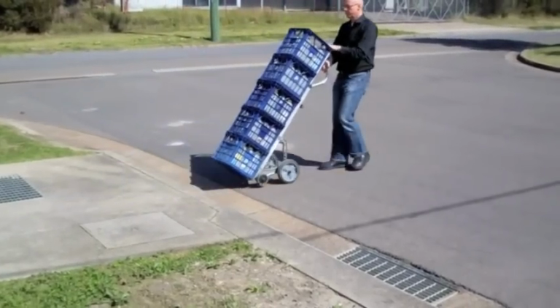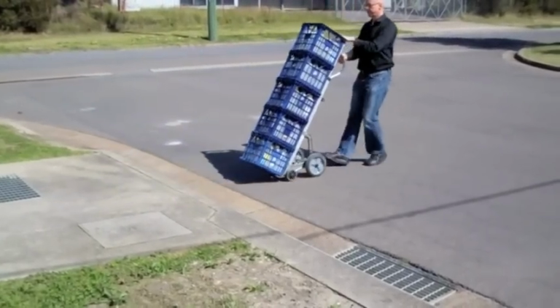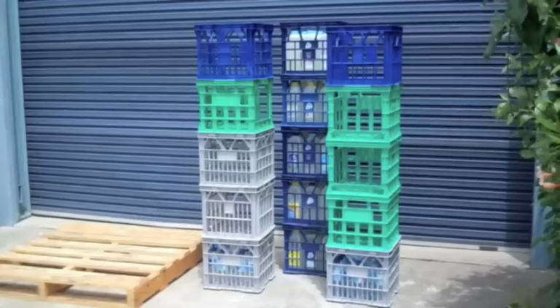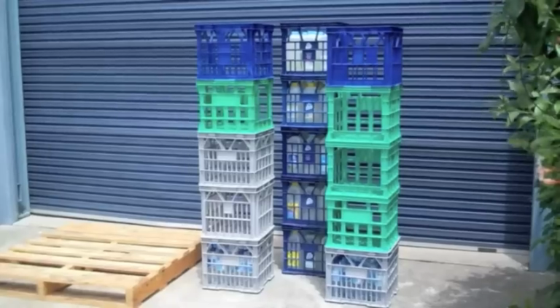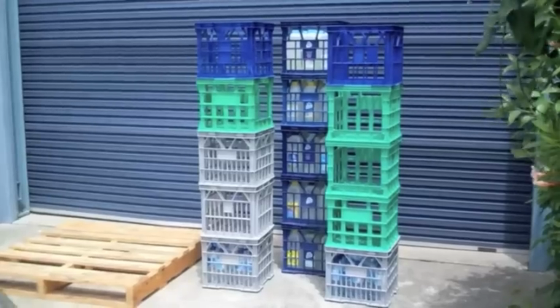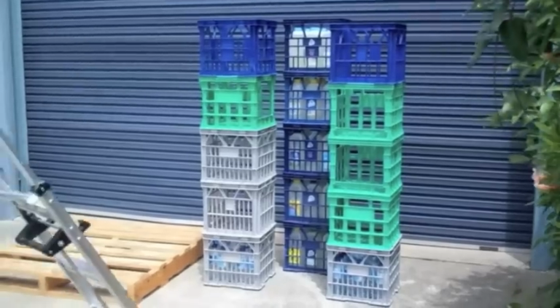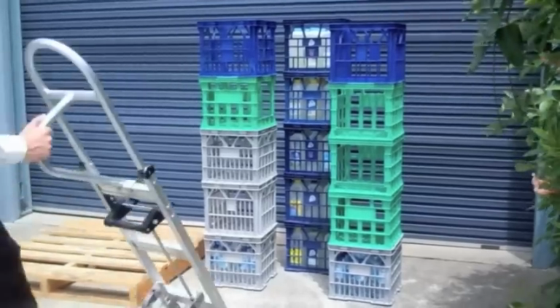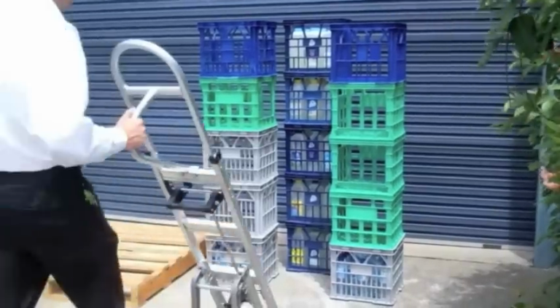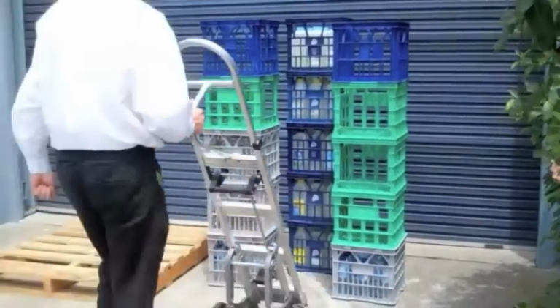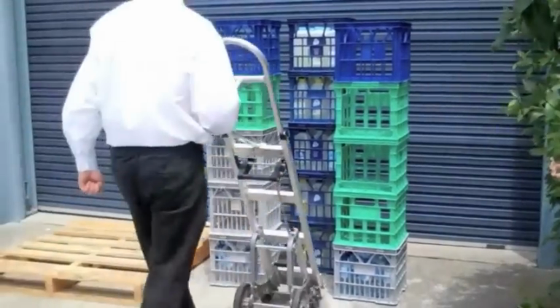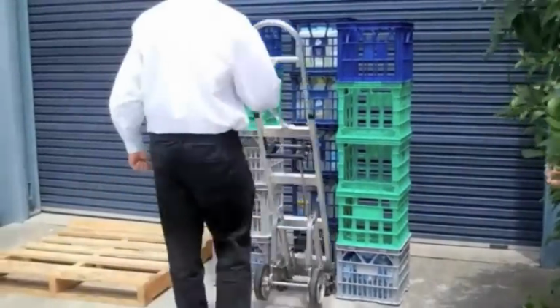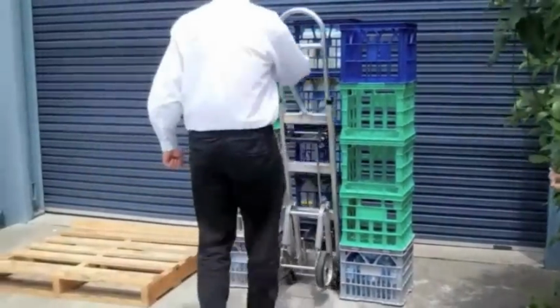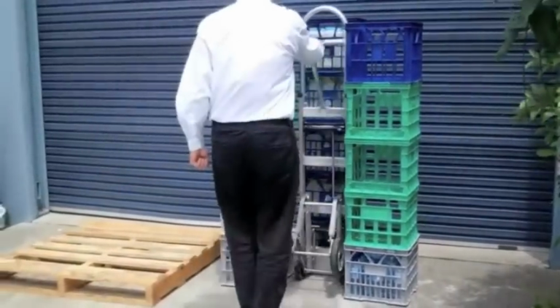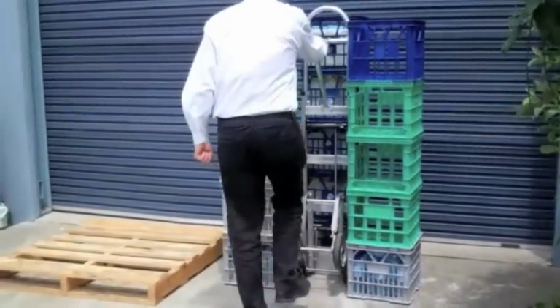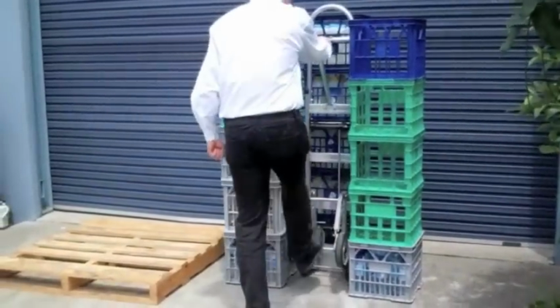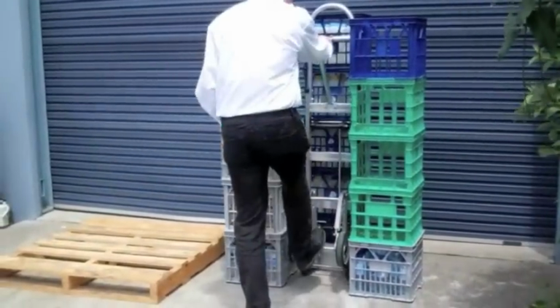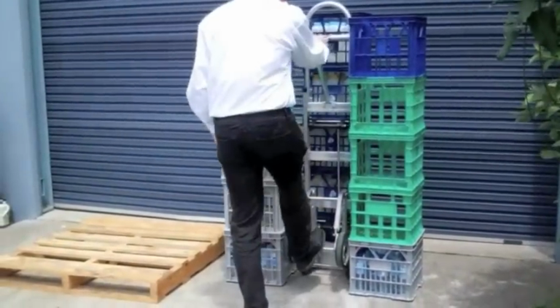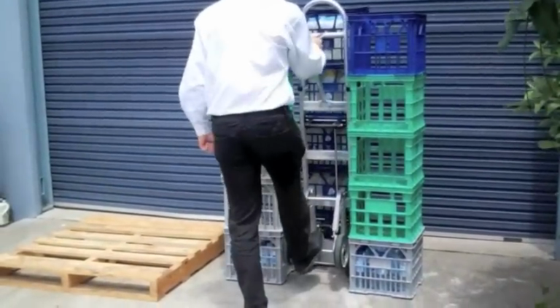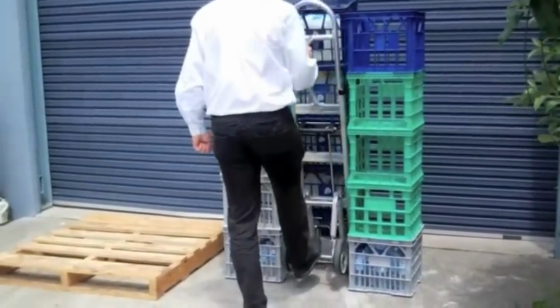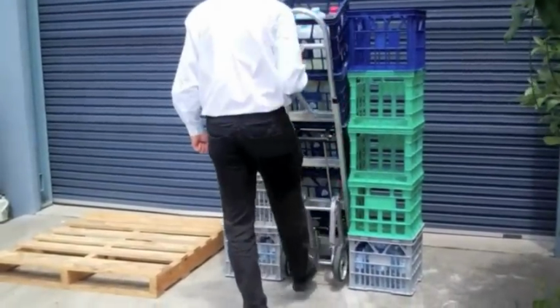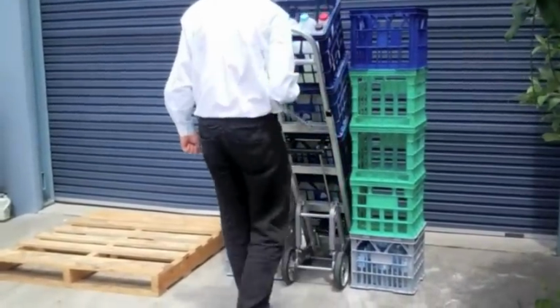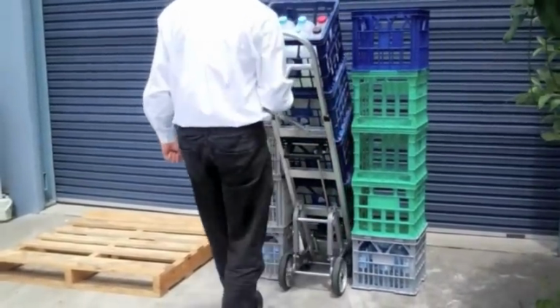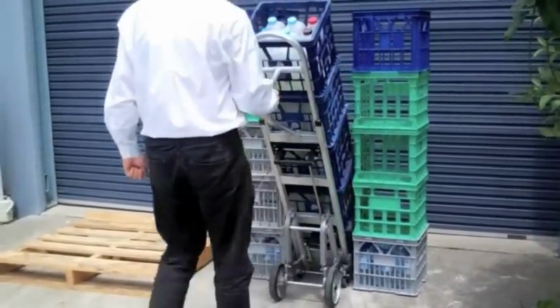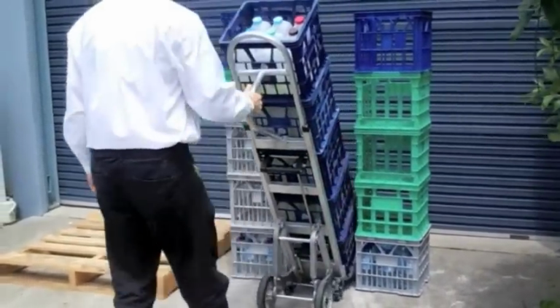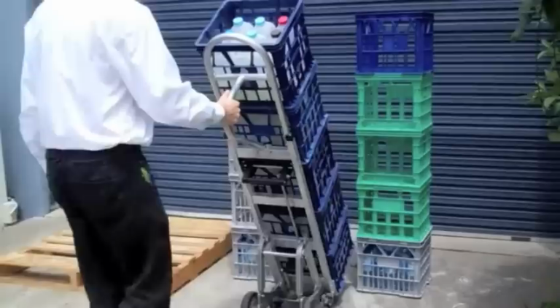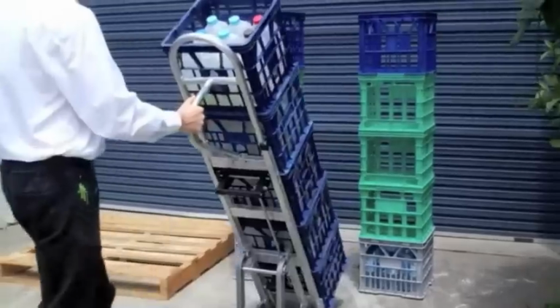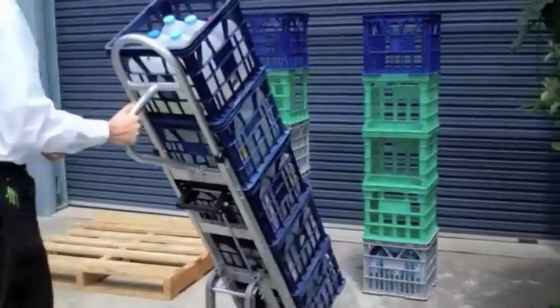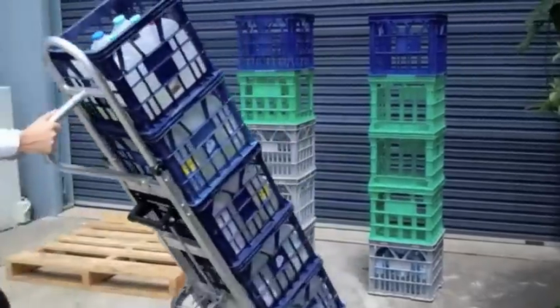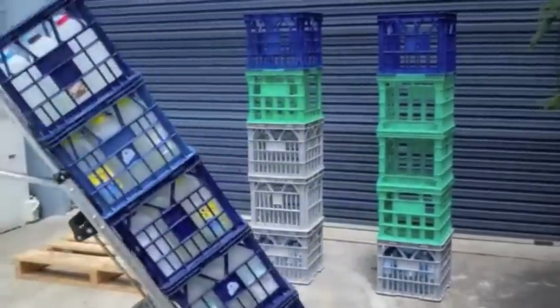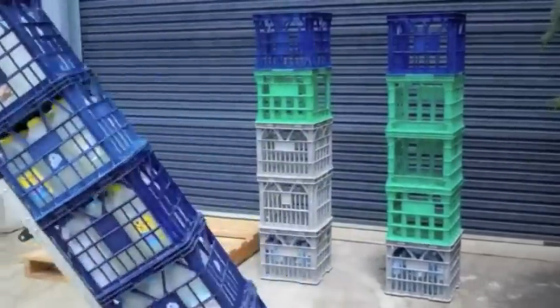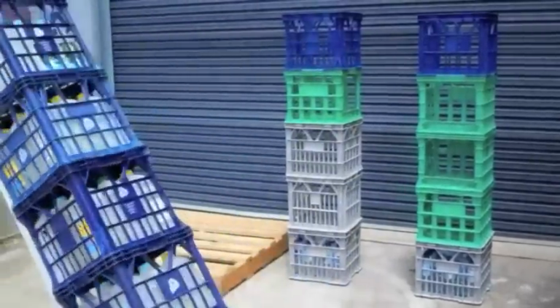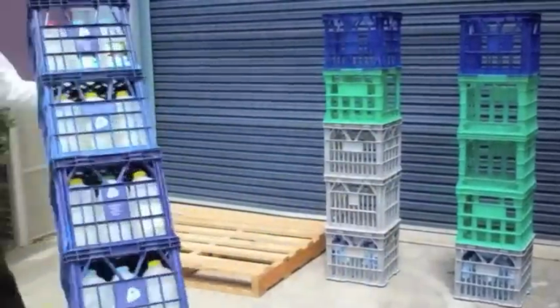The narrow track allows the truck to move between crate stacks to place and retrieve stacks in back rows. When maneuvering between stacks, be sure to avoid contact with the adjoining crates.